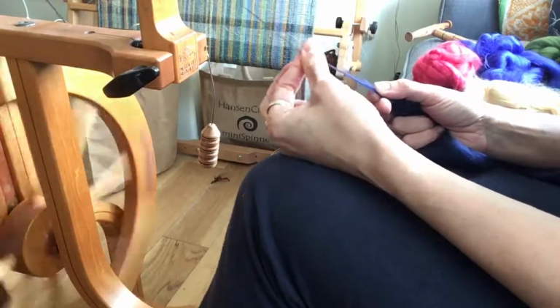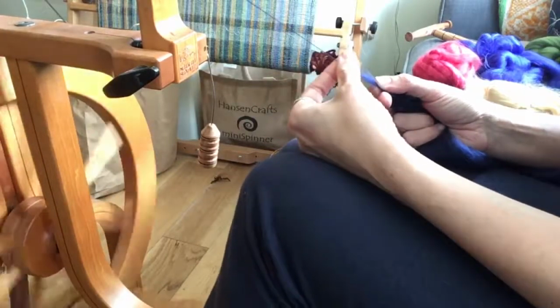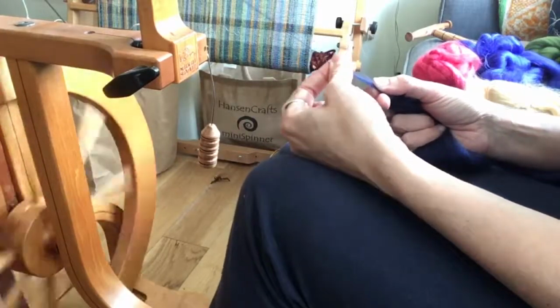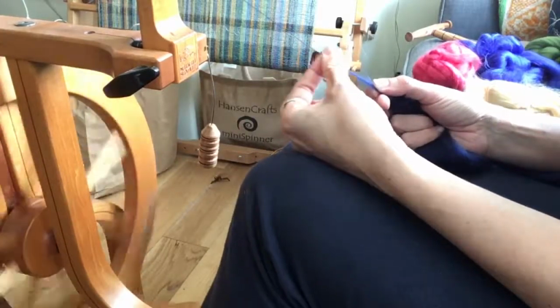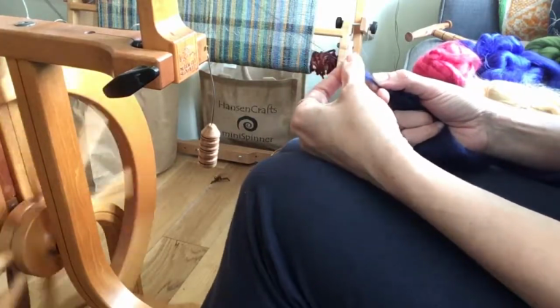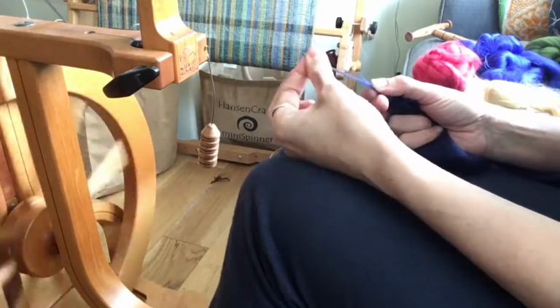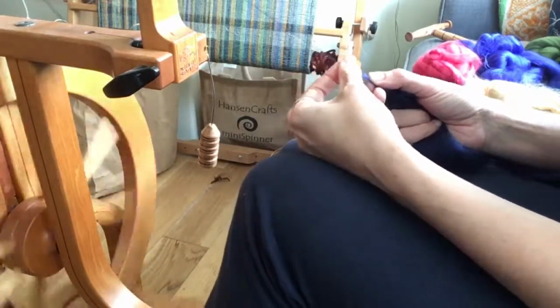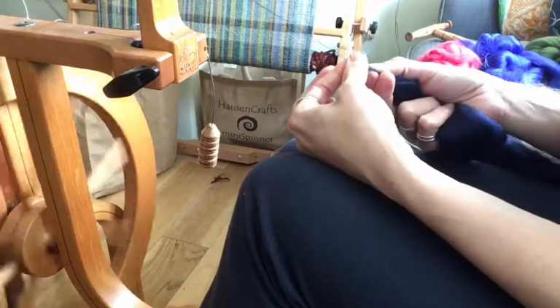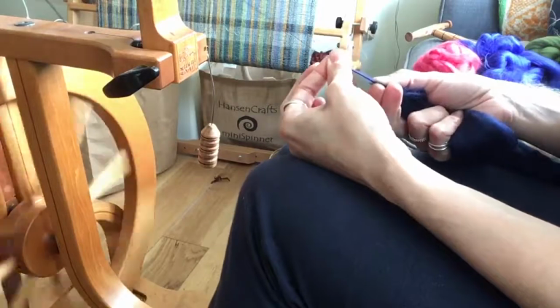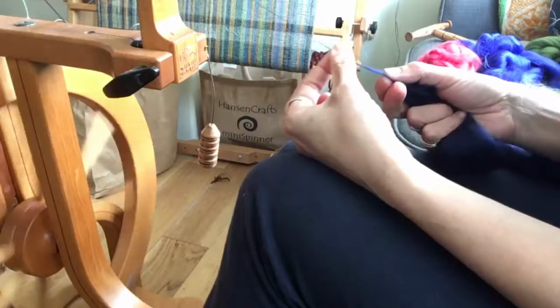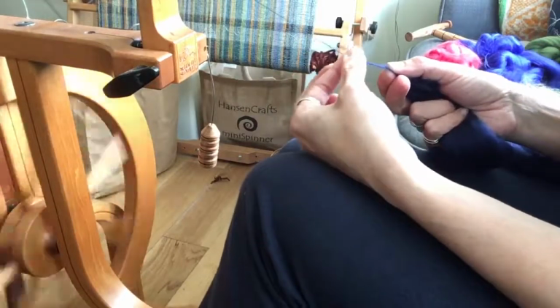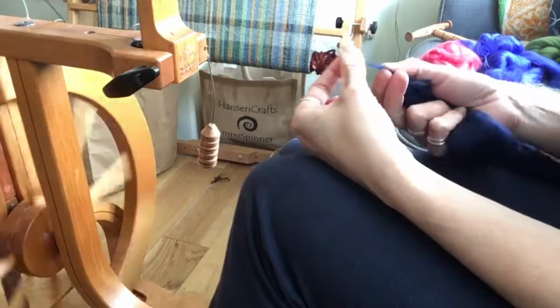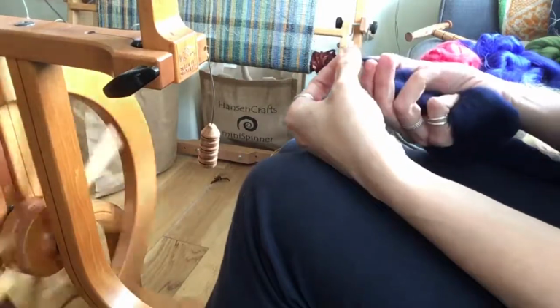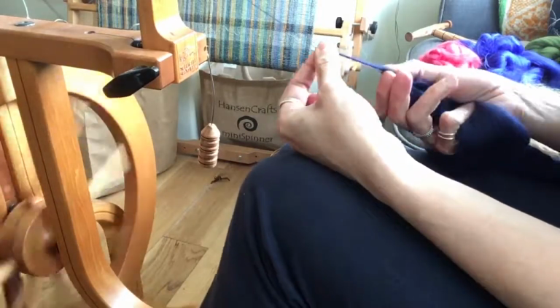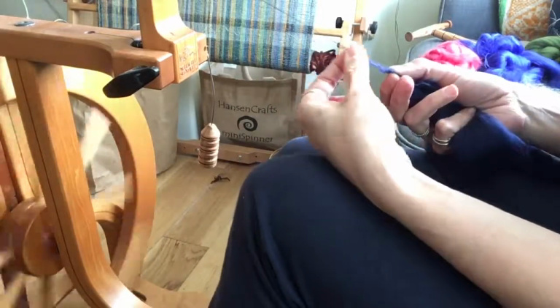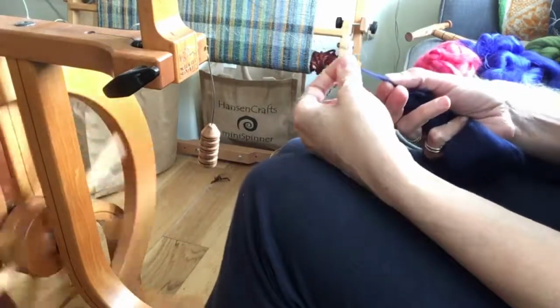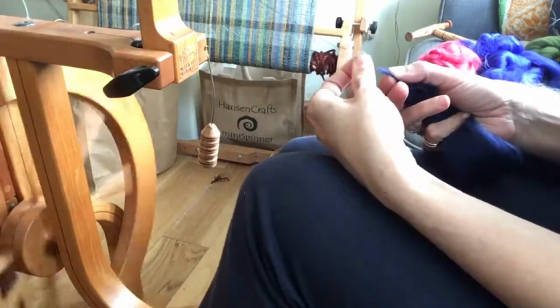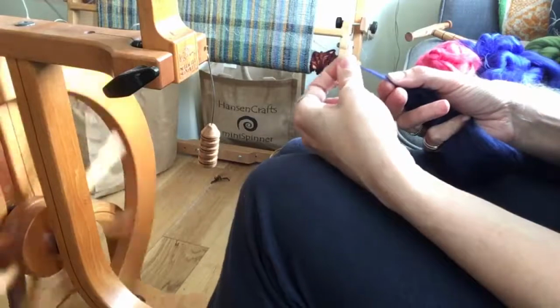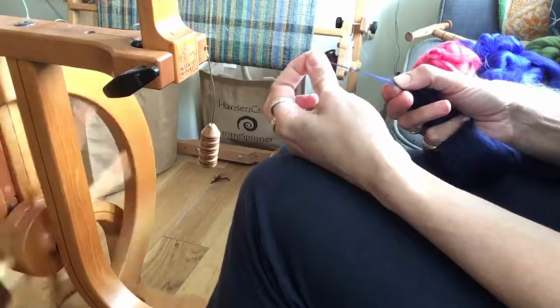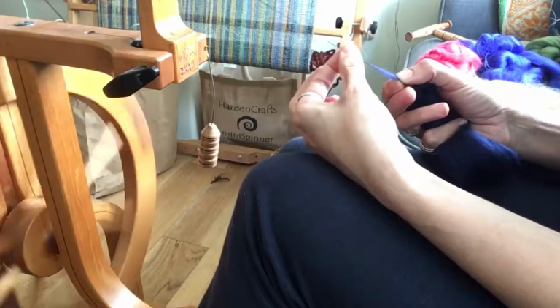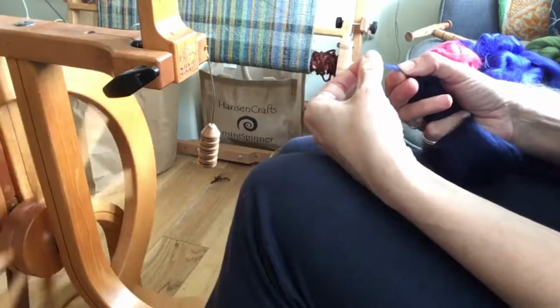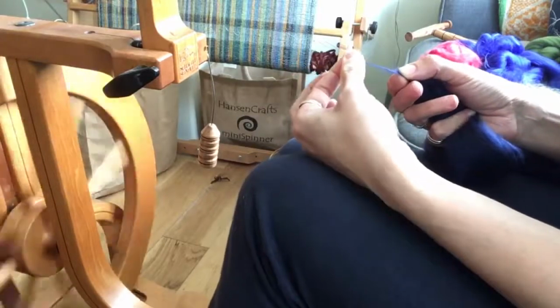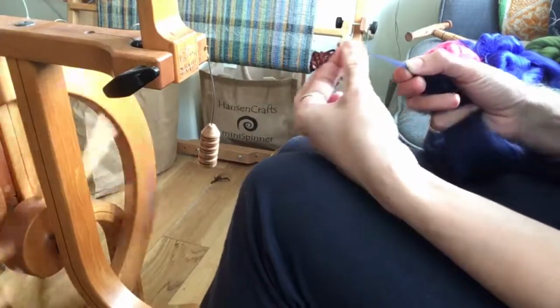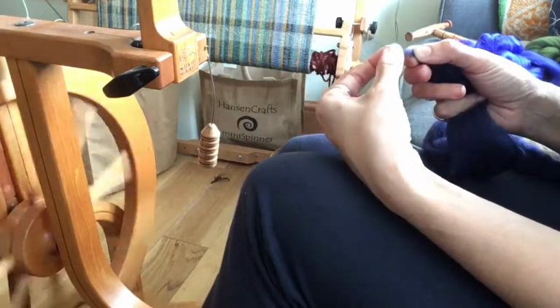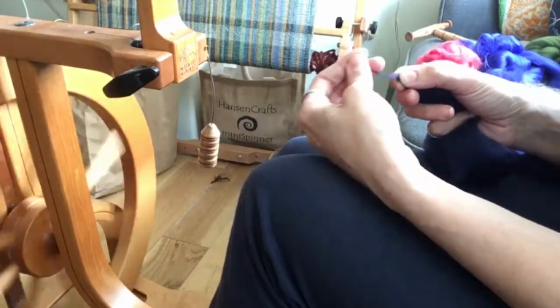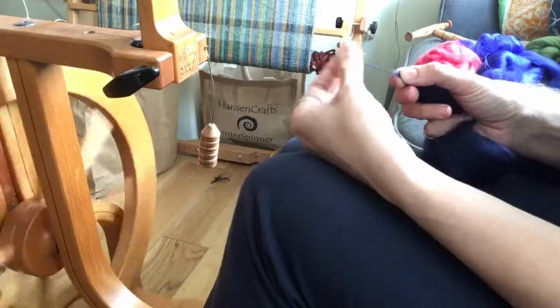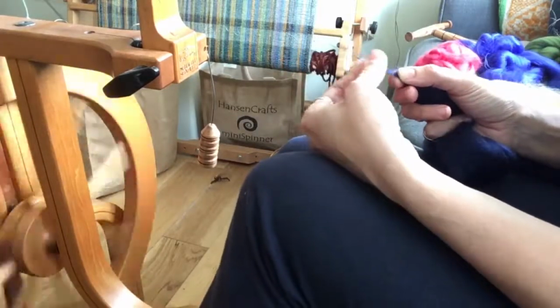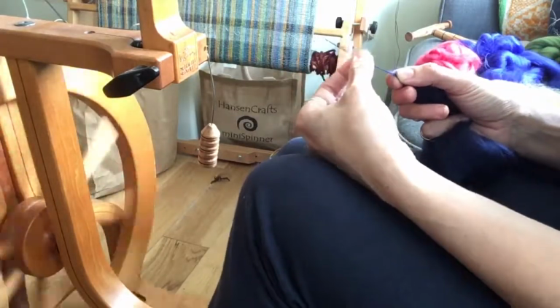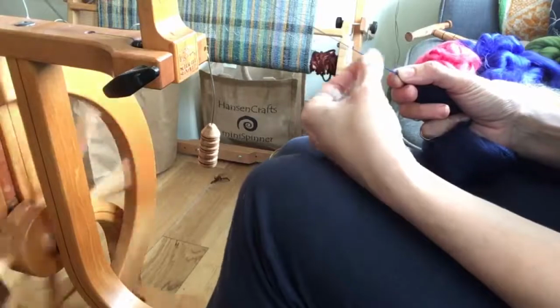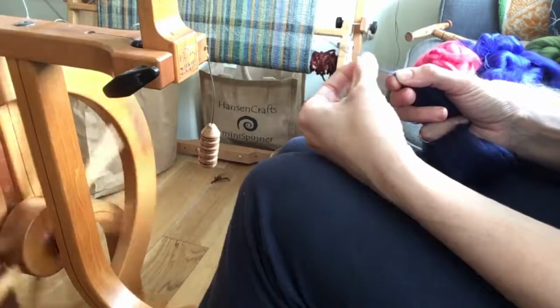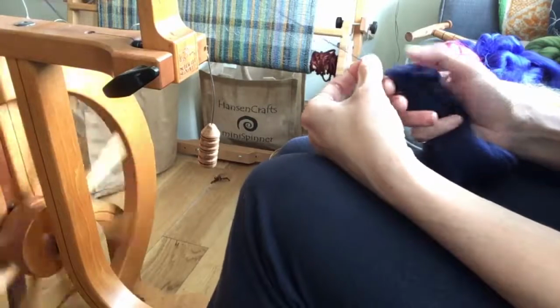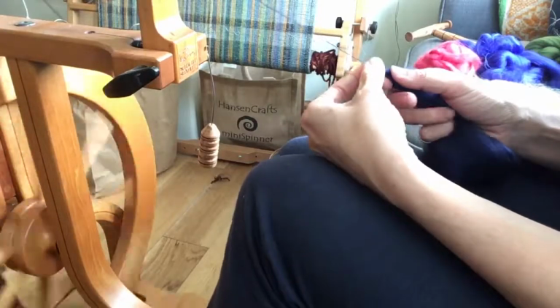I tend to draft it between my thumb and forefinger far more than I do with longer staple fibres, where I tend to be a little more relaxed in my grip, because you do need to stop this fibre escaping and disappearing up into the orifice.